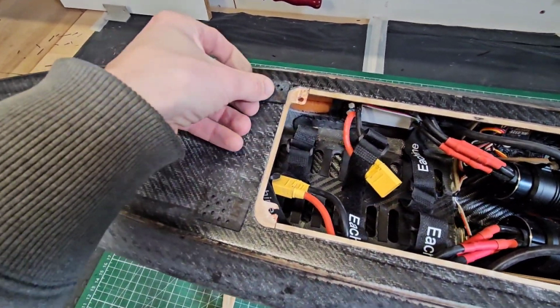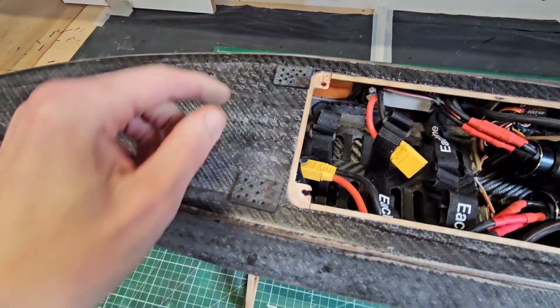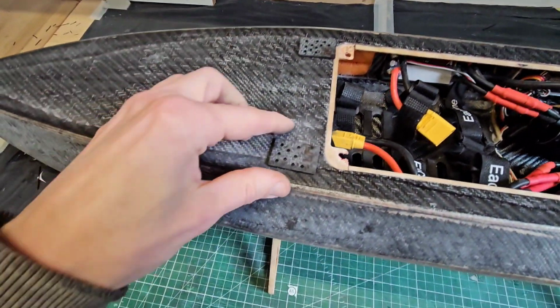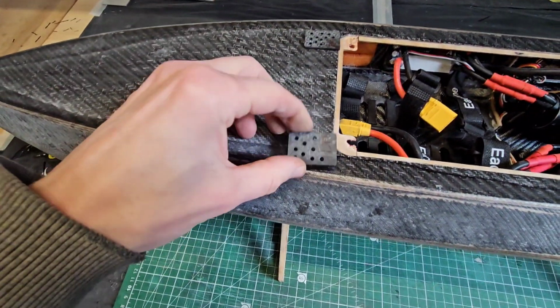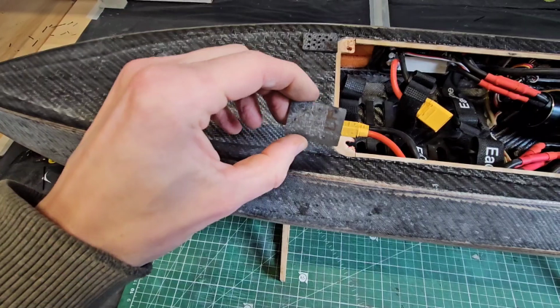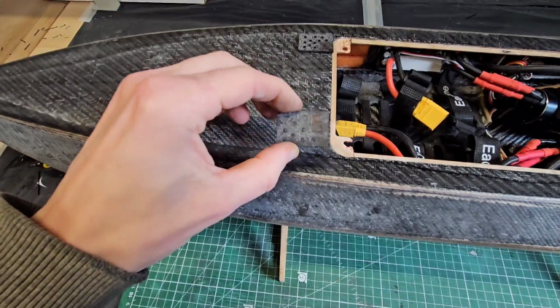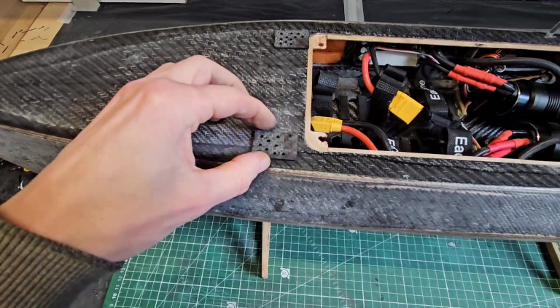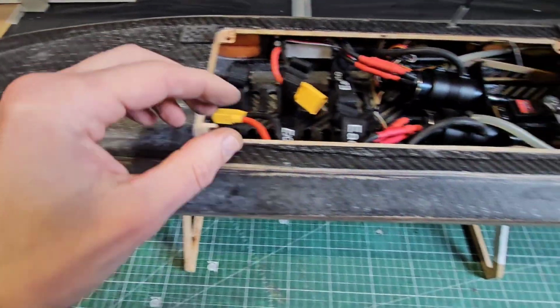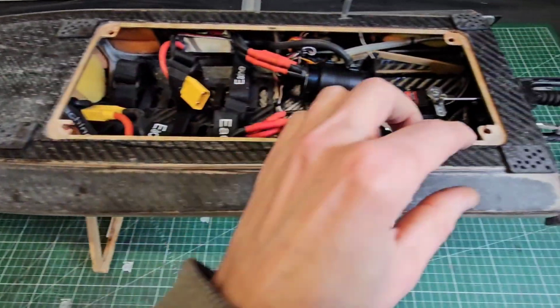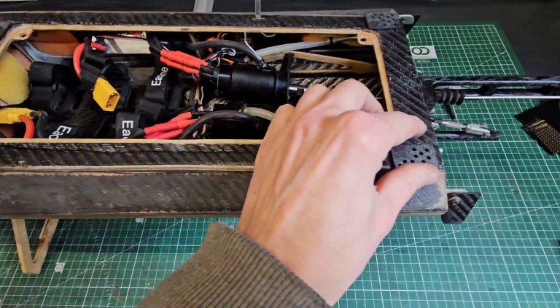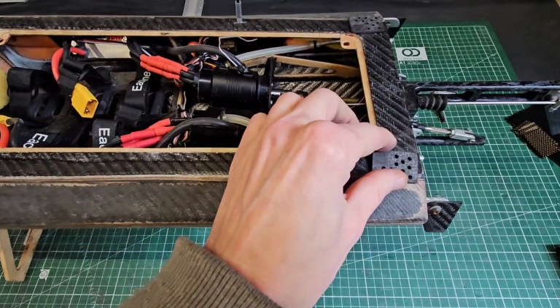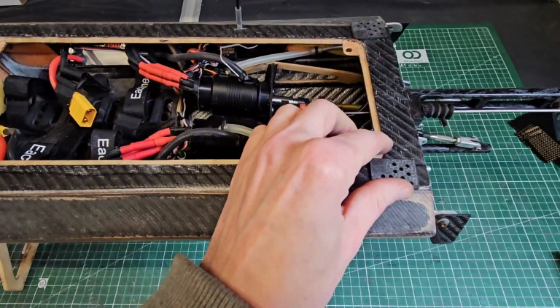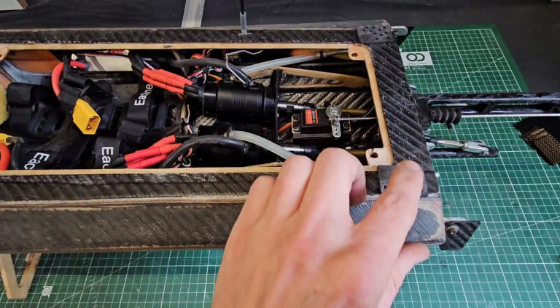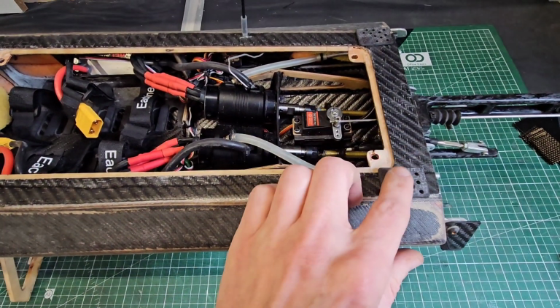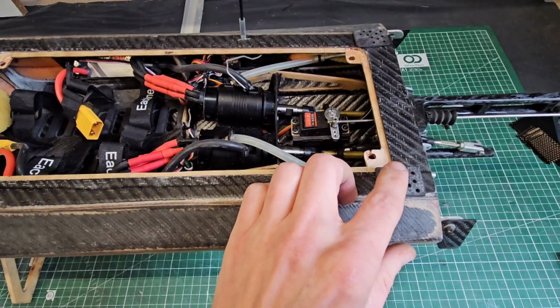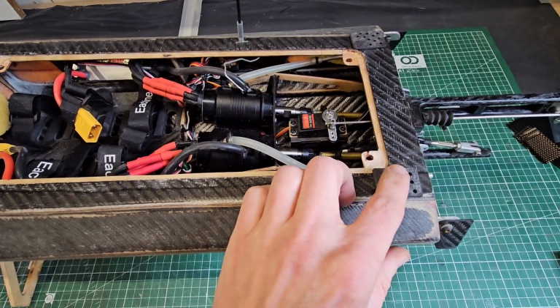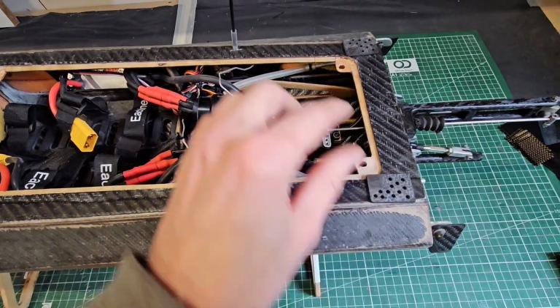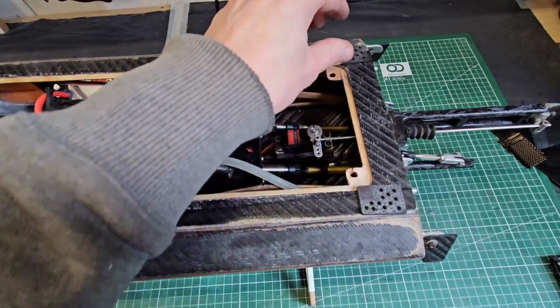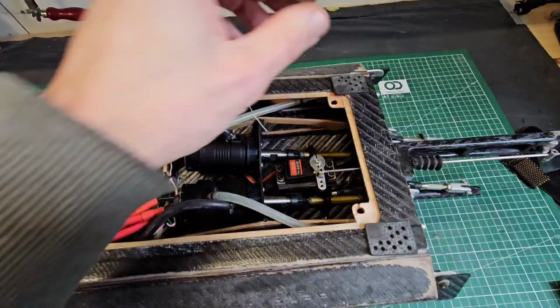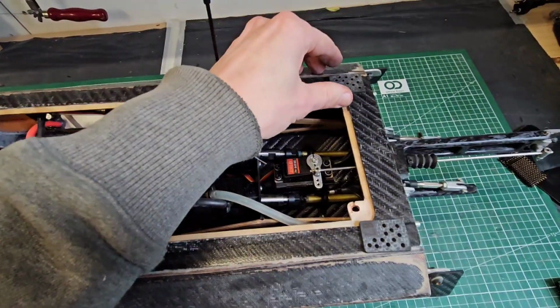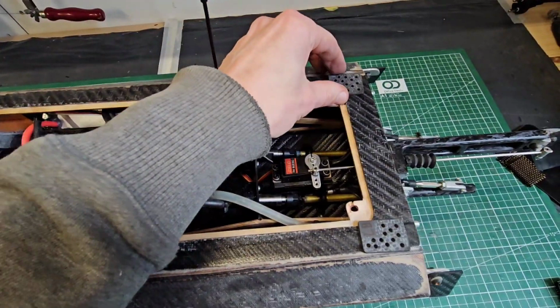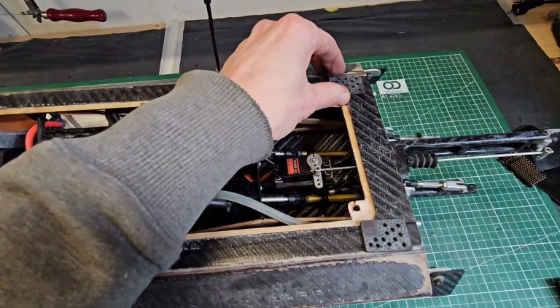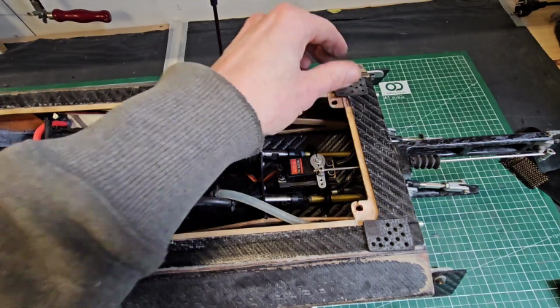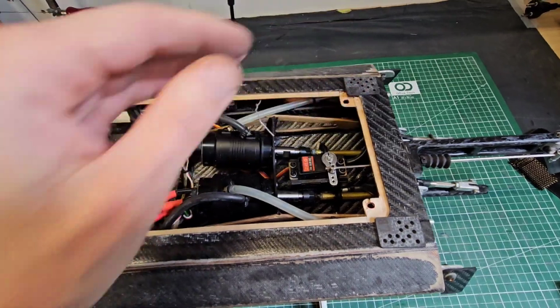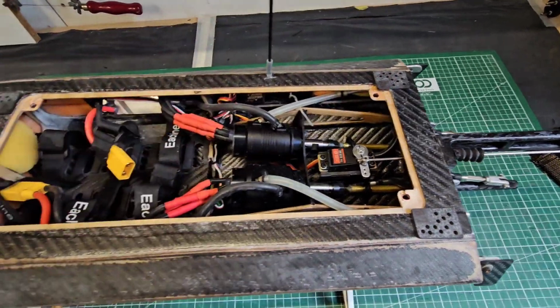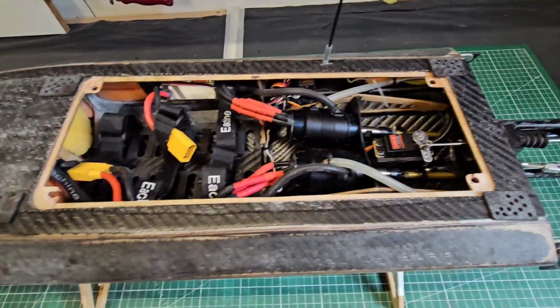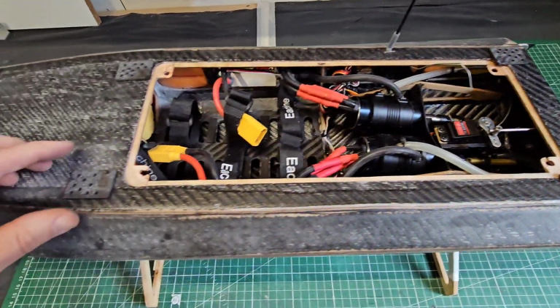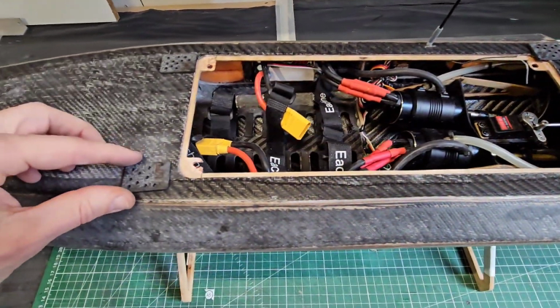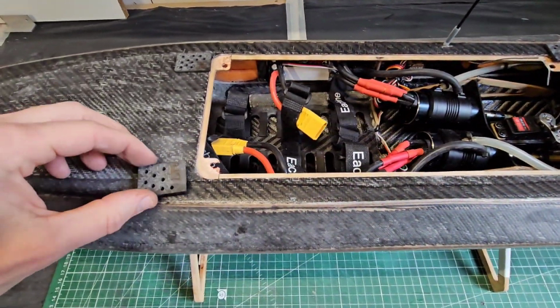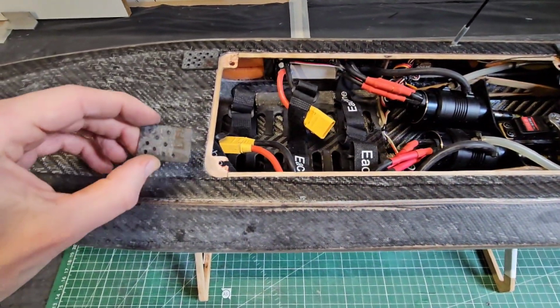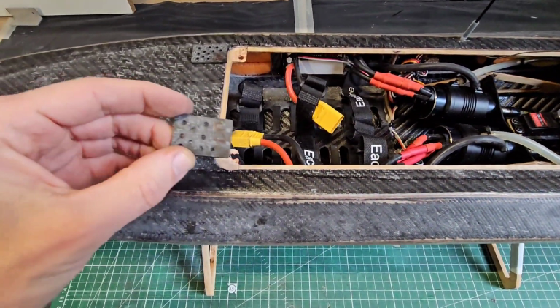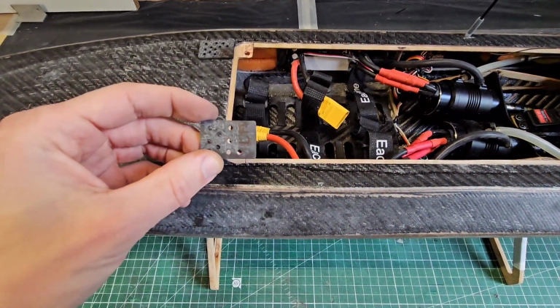I will do that for each corner. I will epoxy them with thickened epoxy — I will thicken the epoxy with cotton flakes. And I think it will be very strong.